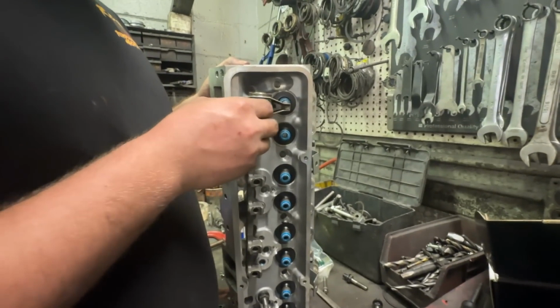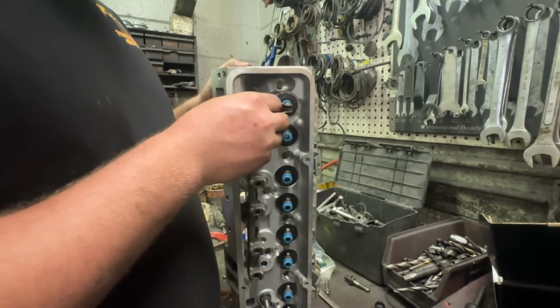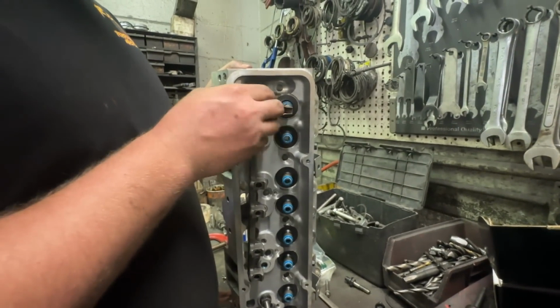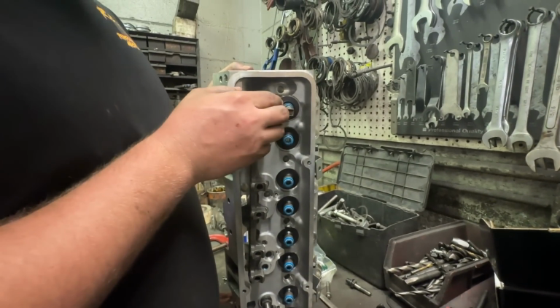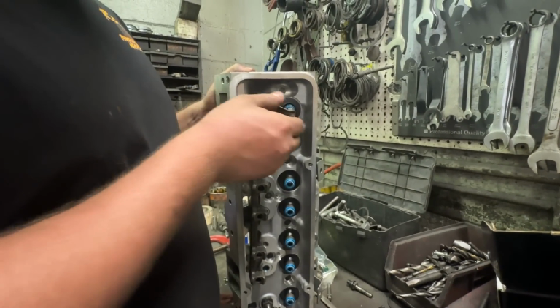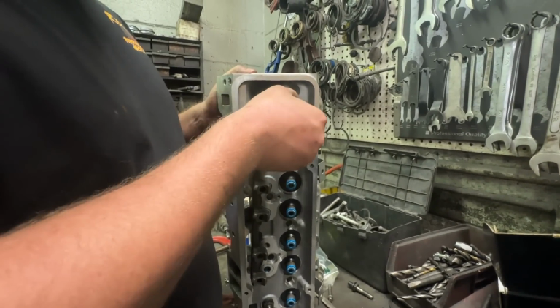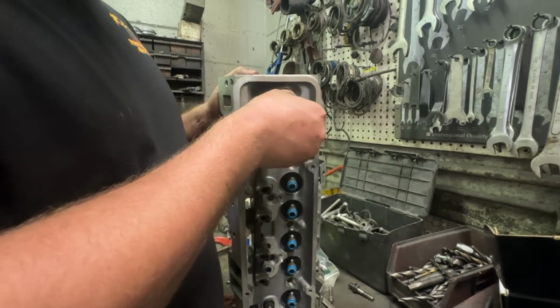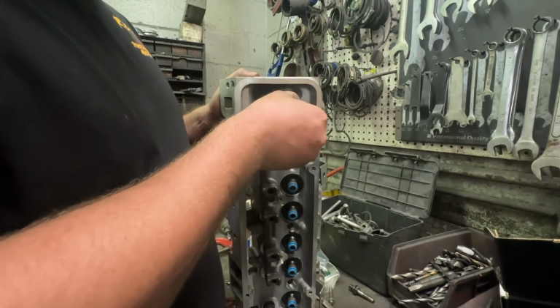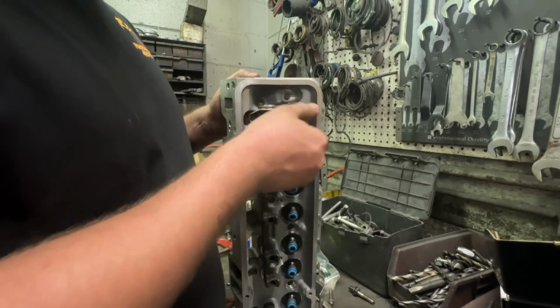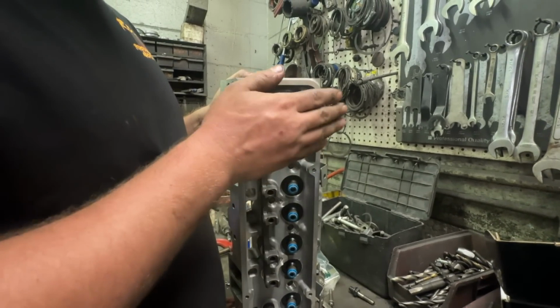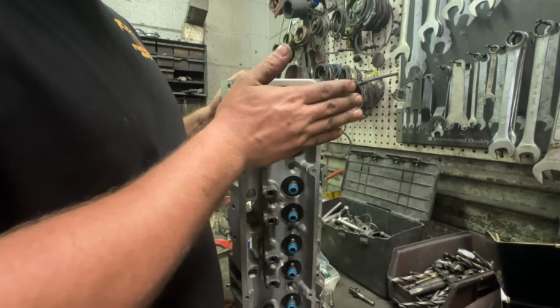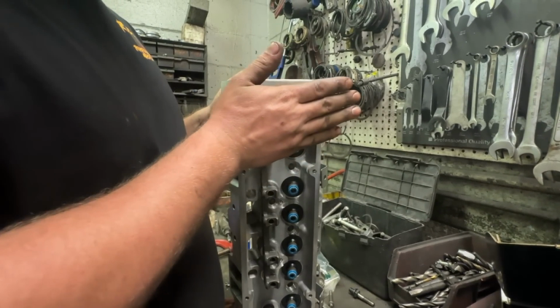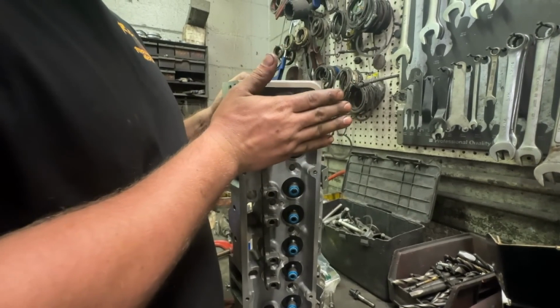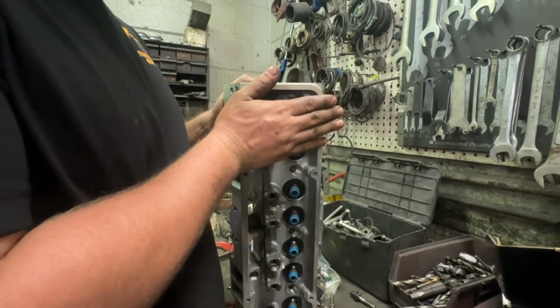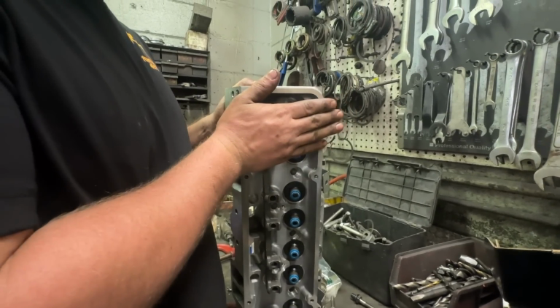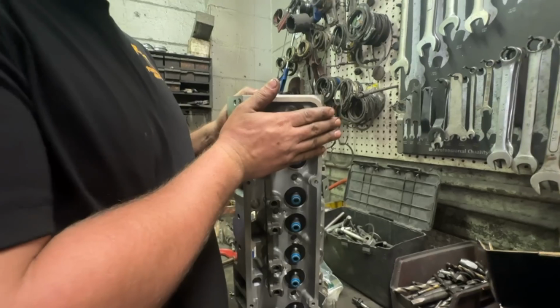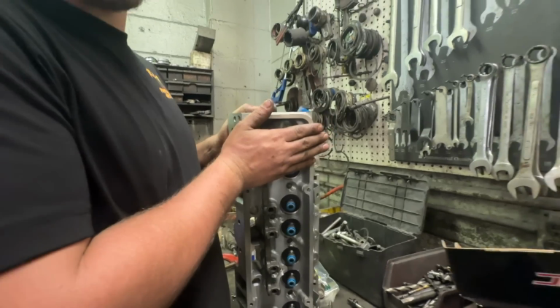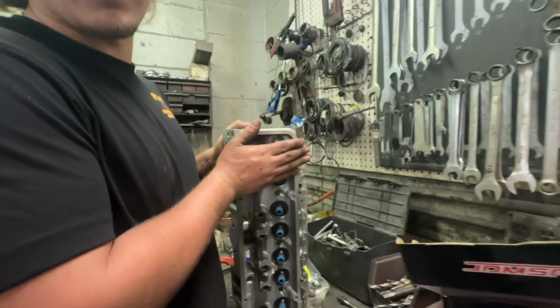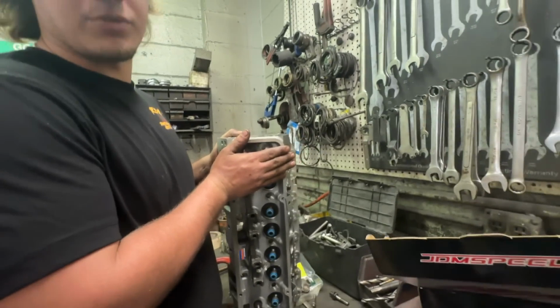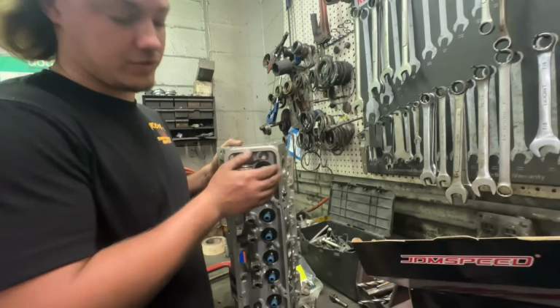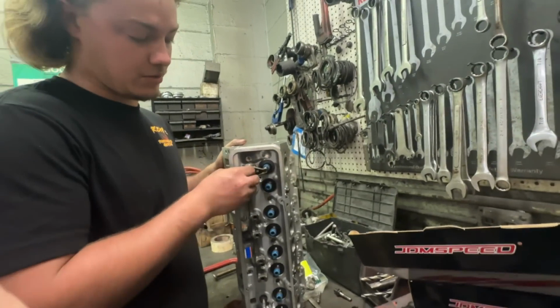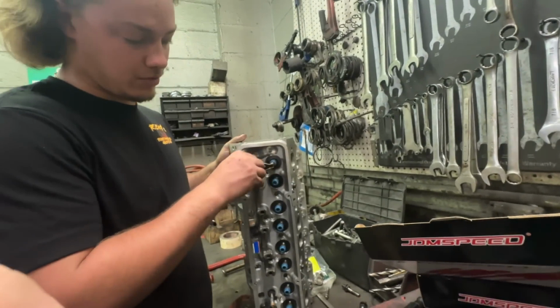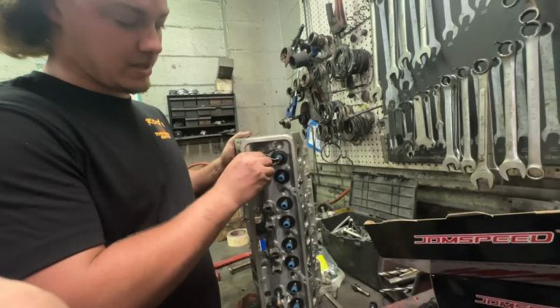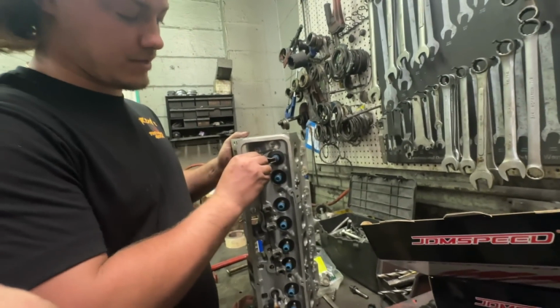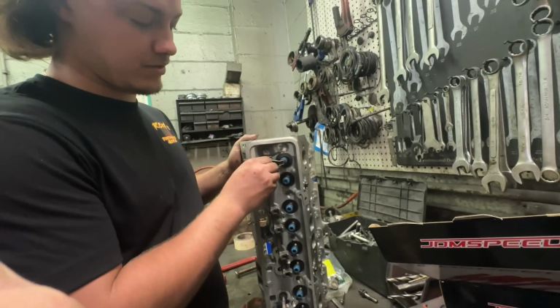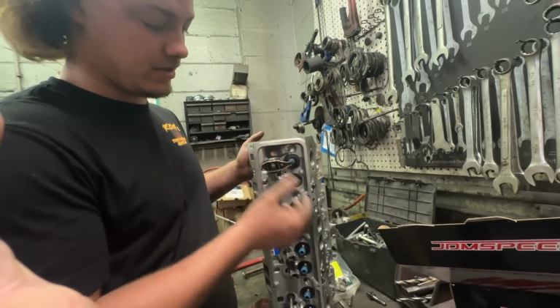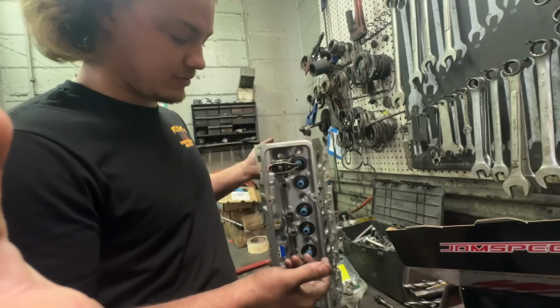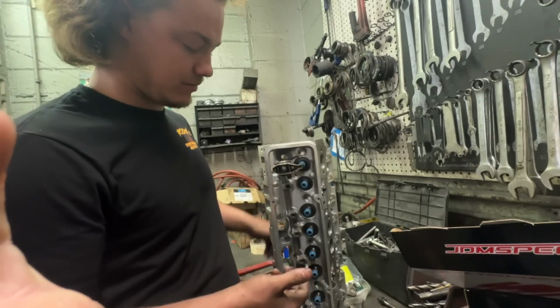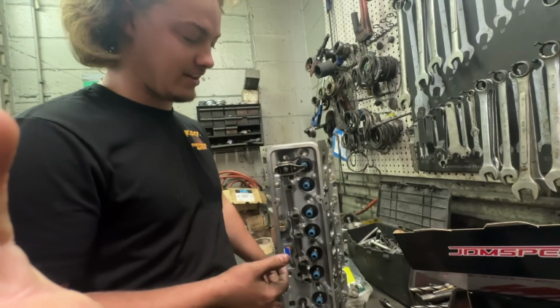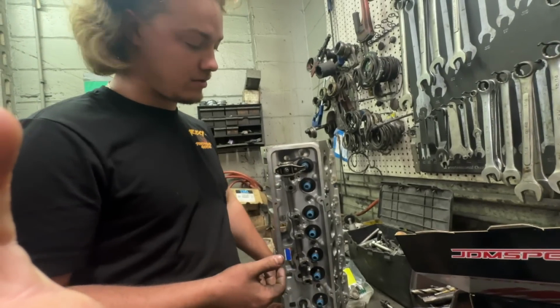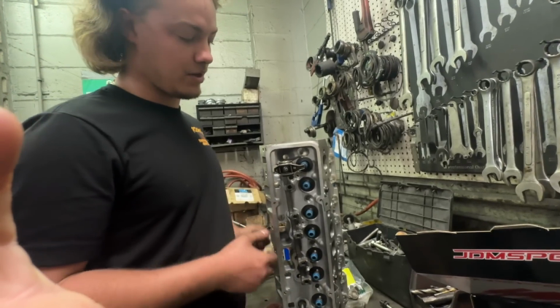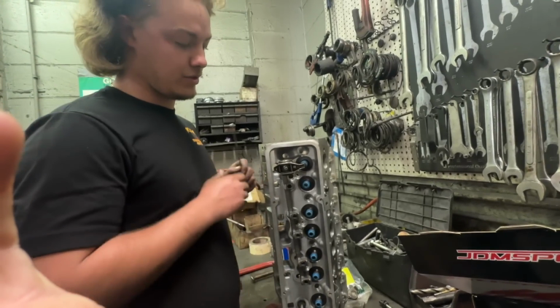These do clear a big-style valve spring retainer as well, so either rocker option works with that bigger style valve spring retainer no matter what you do.